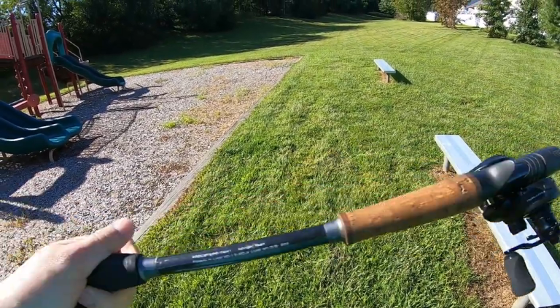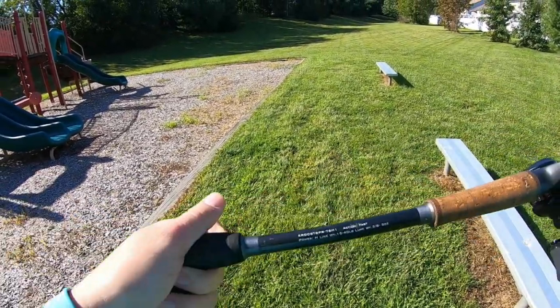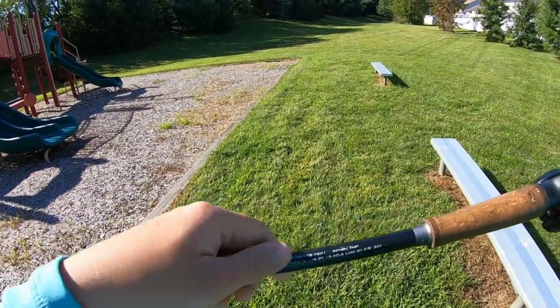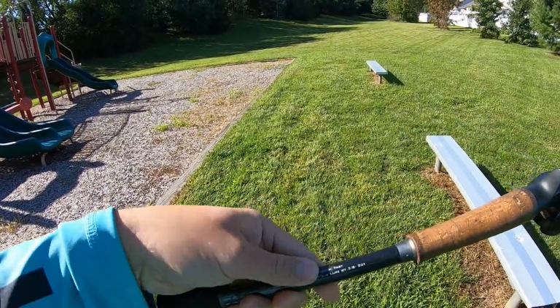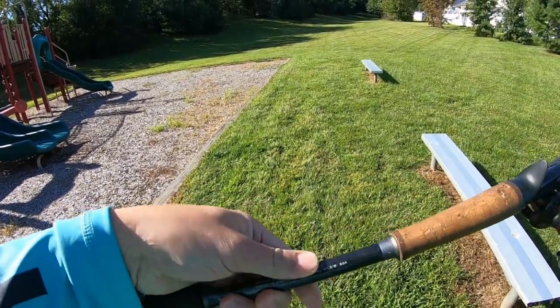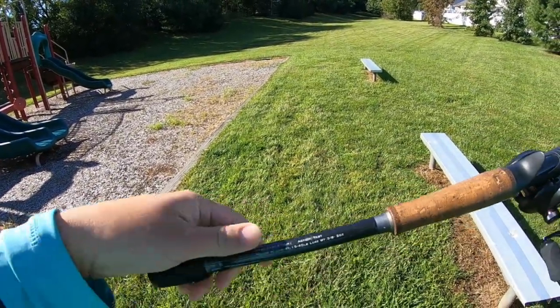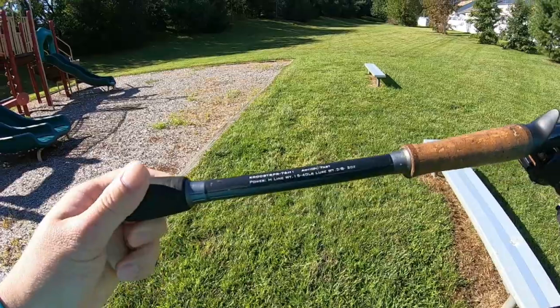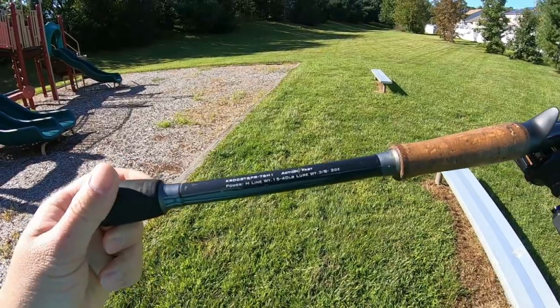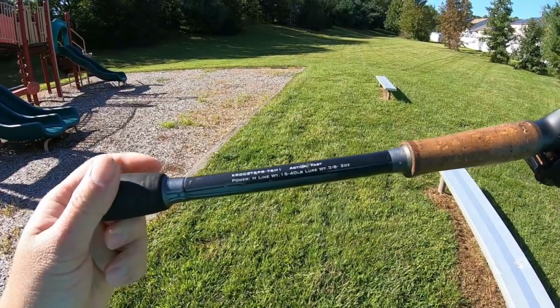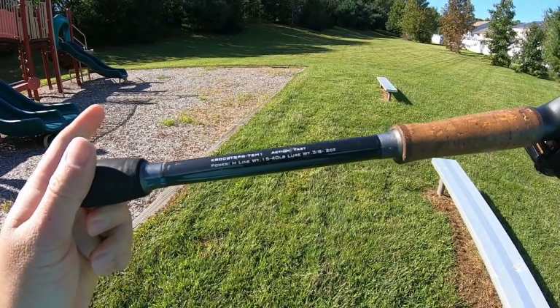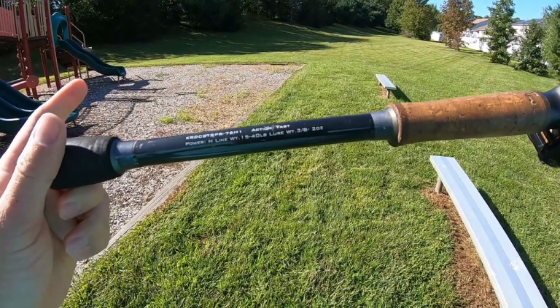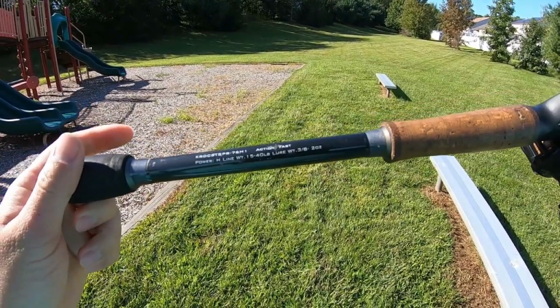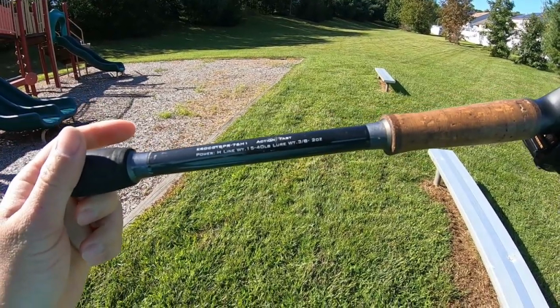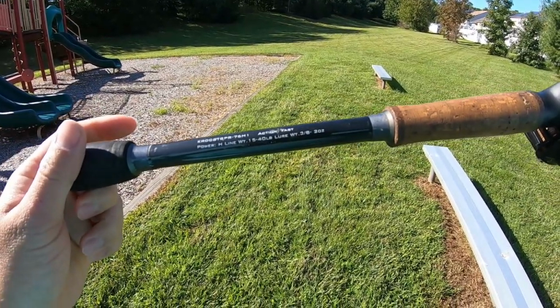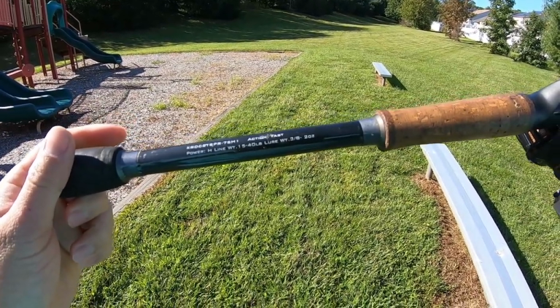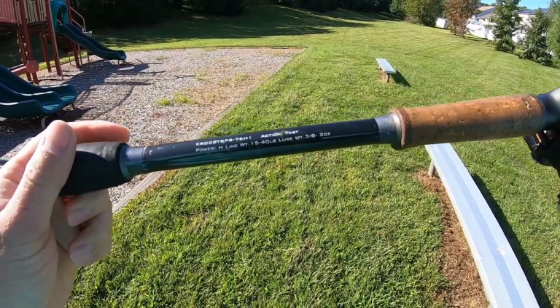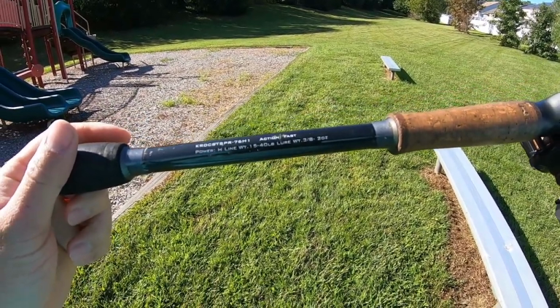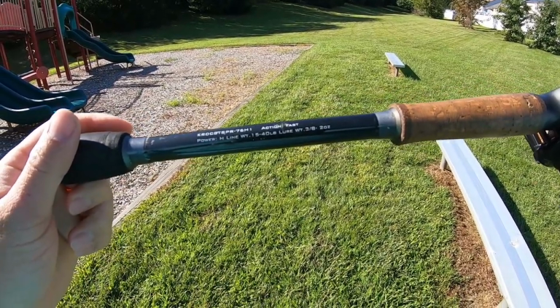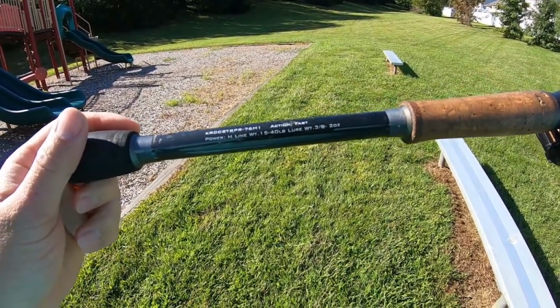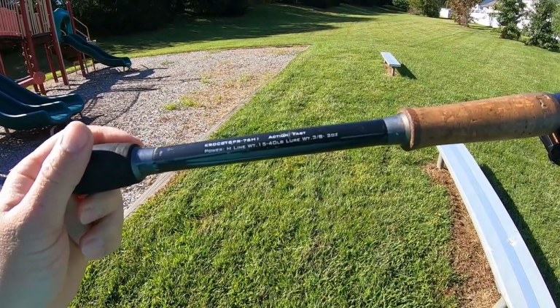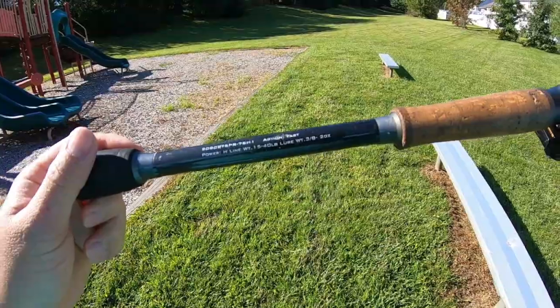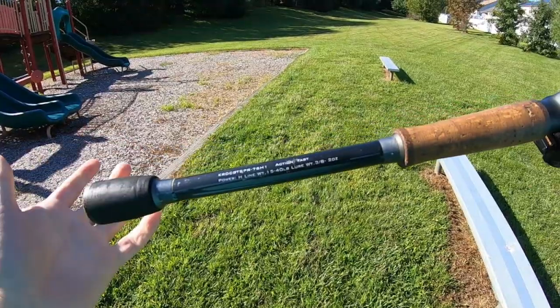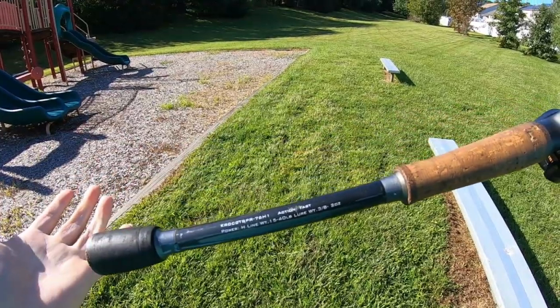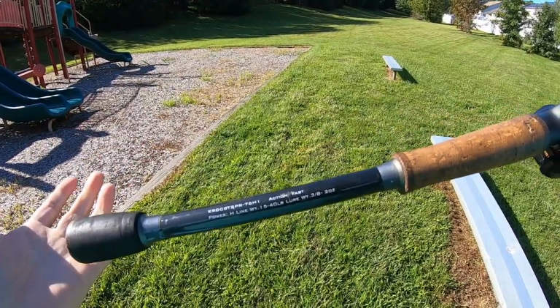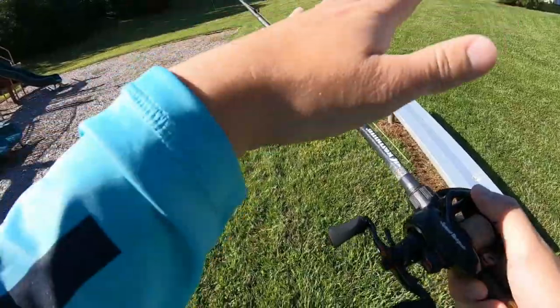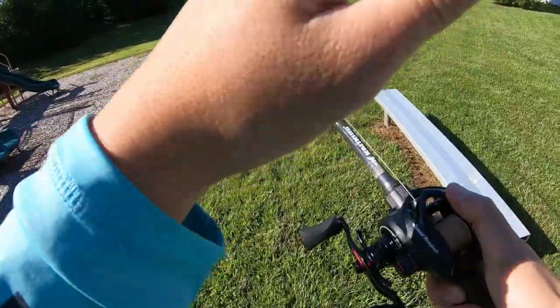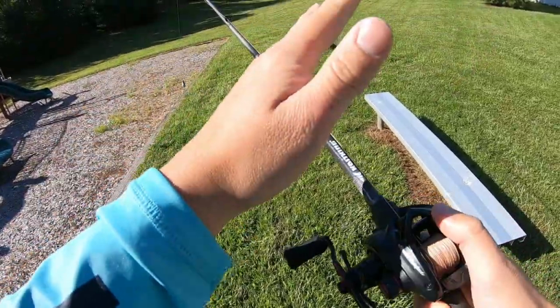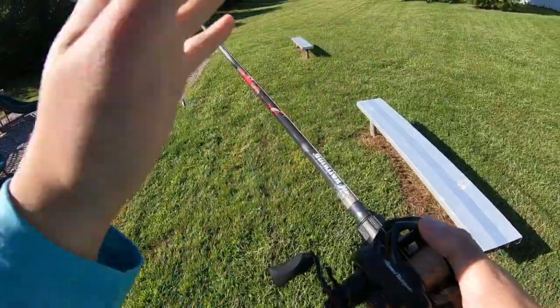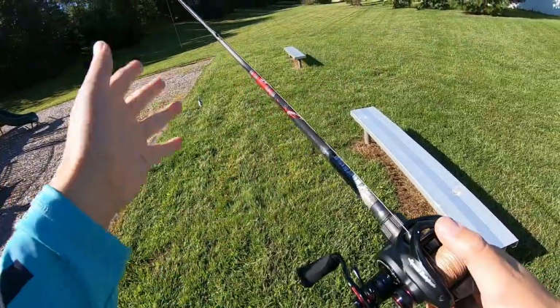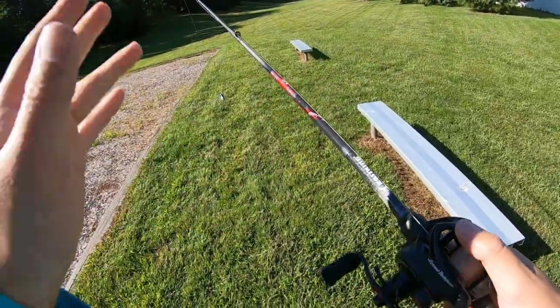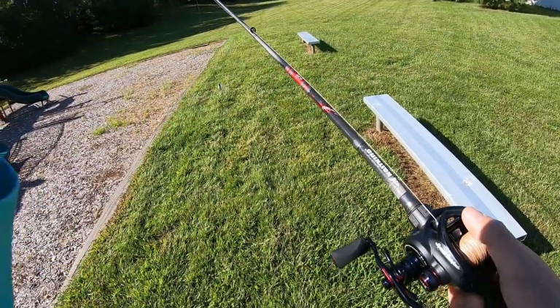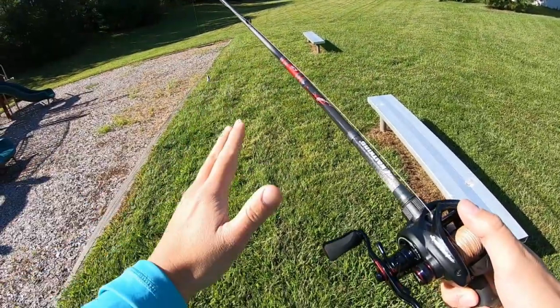The specs are on here at the end, but this is a seven foot six inches and it's a heavy action. This is my perfect frogging rod that I've been using this whole season.